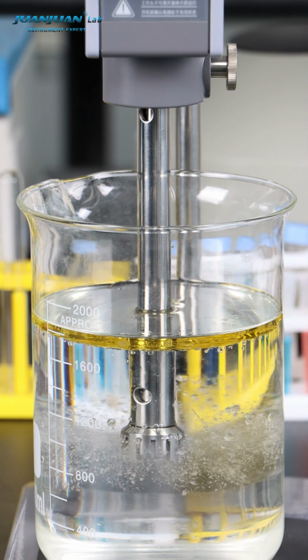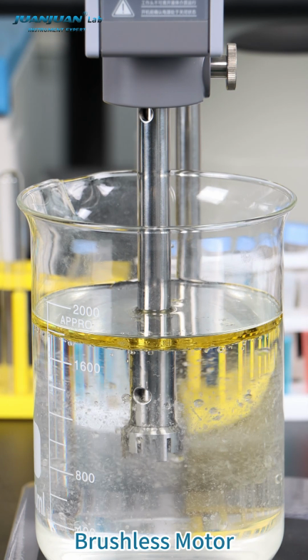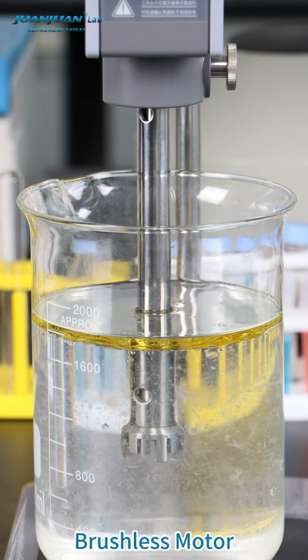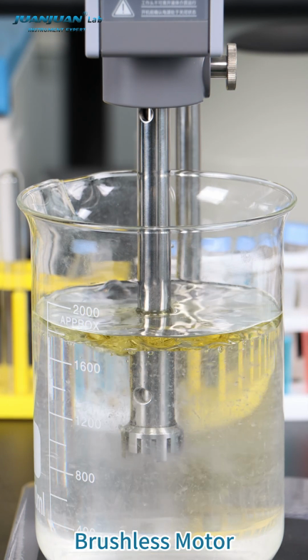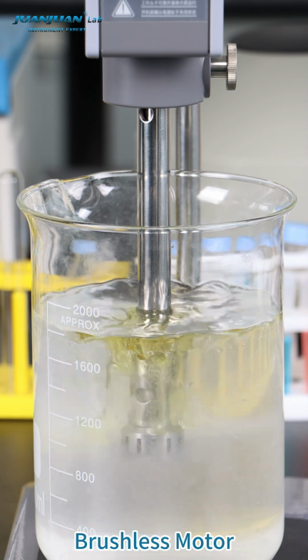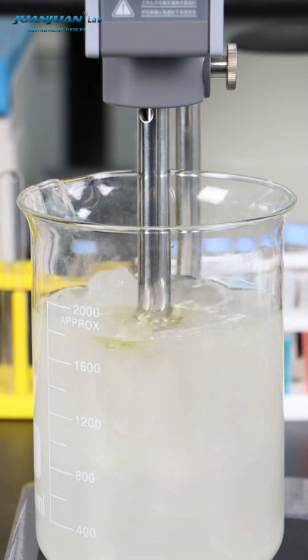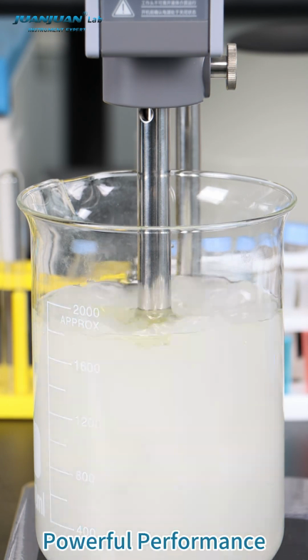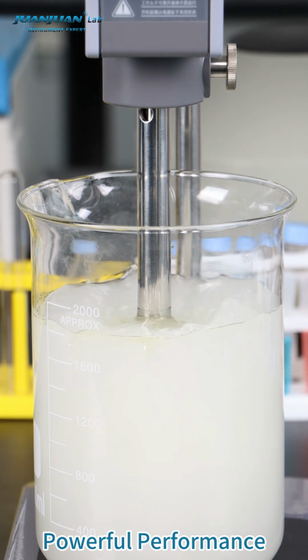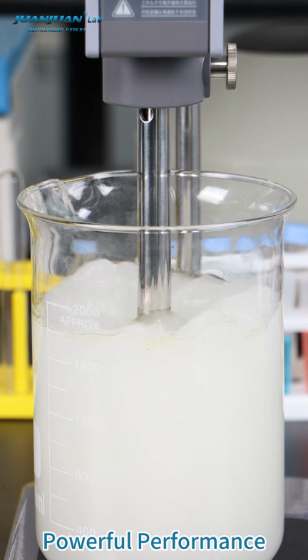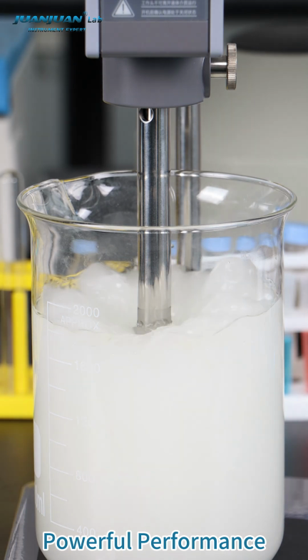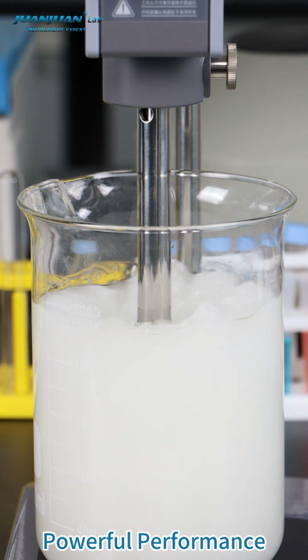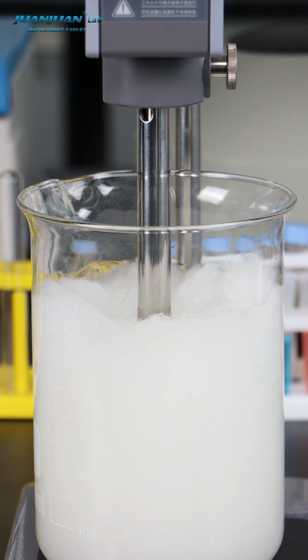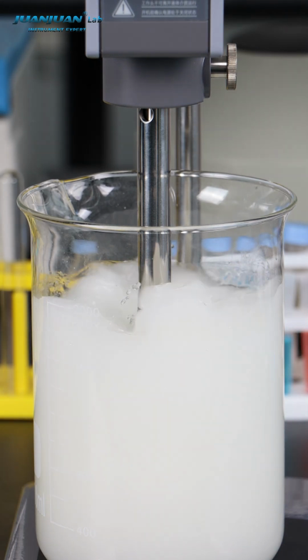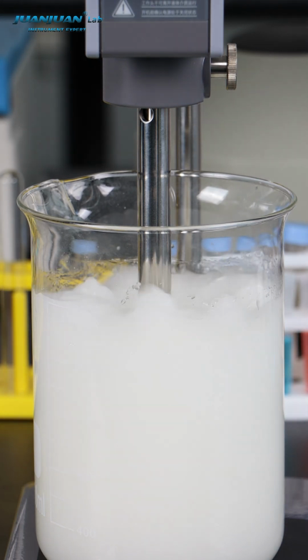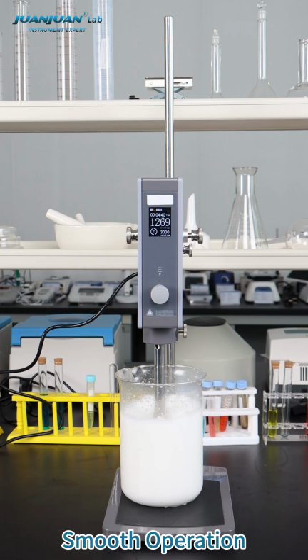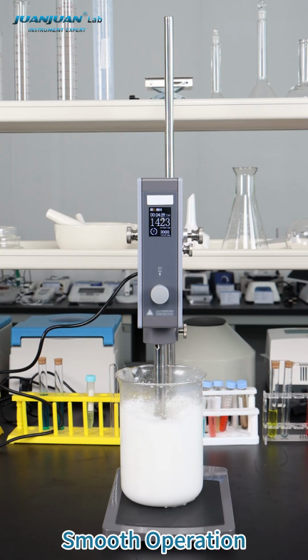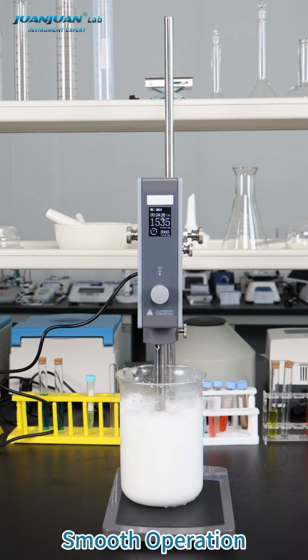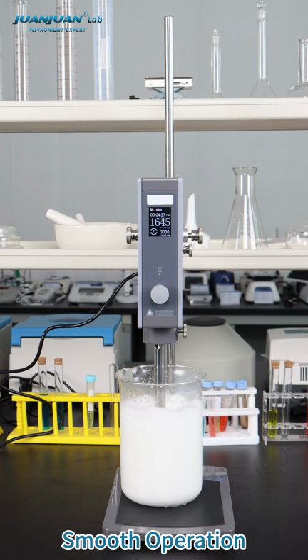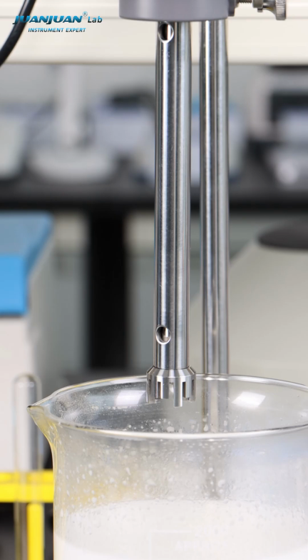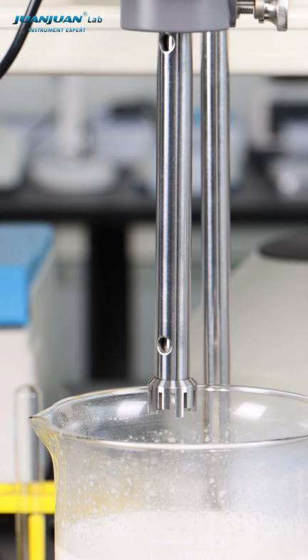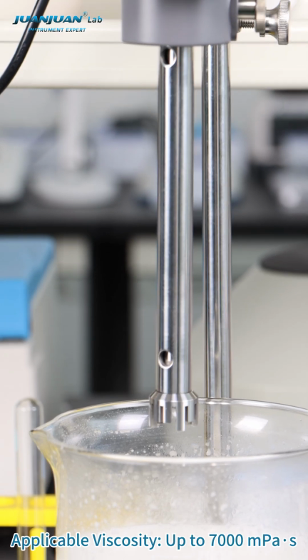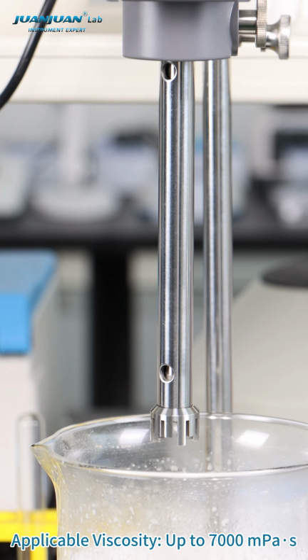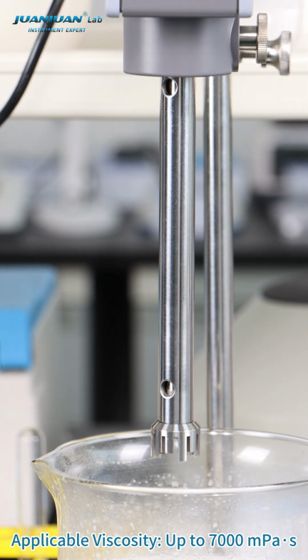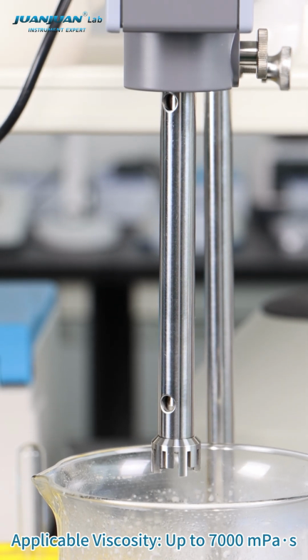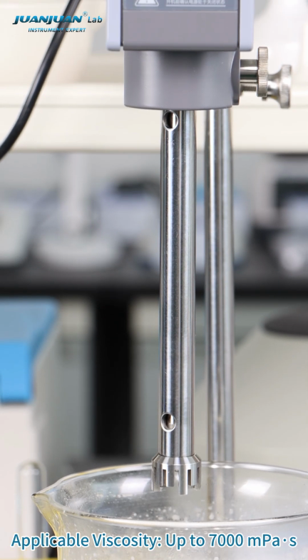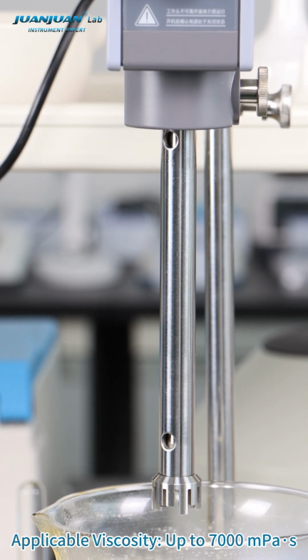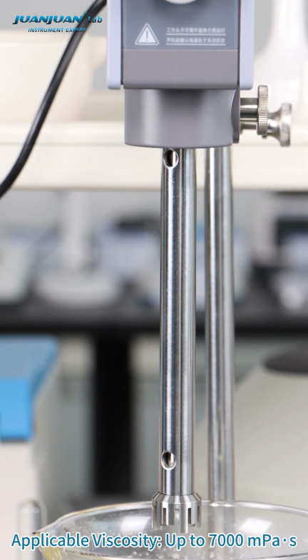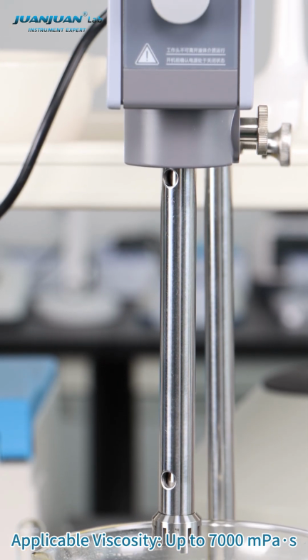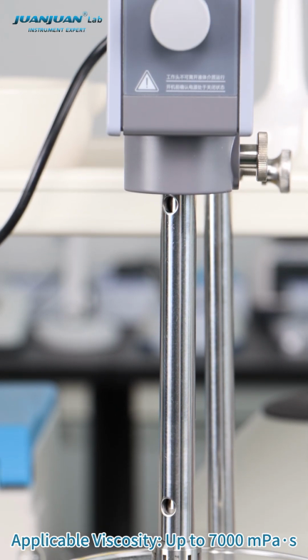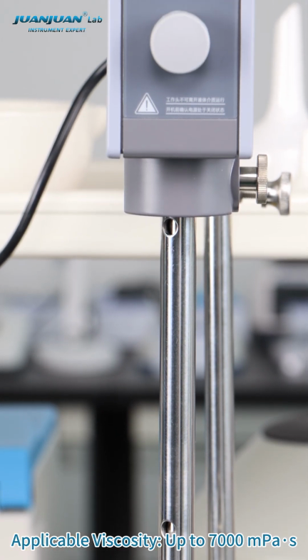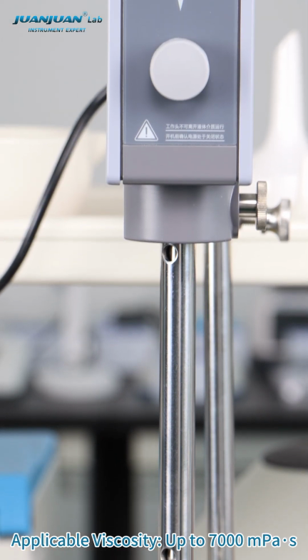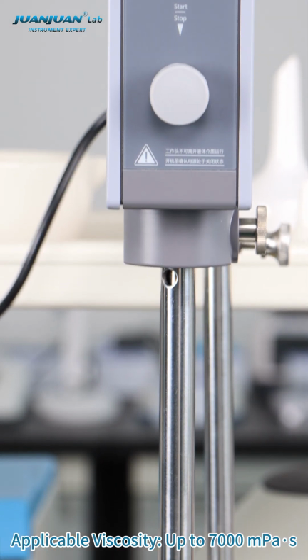Brushless motor. Powerful performance. Smooth operation. Applicable viscosity up to 7,000 MPaS.